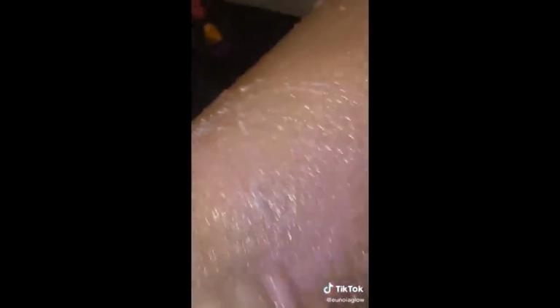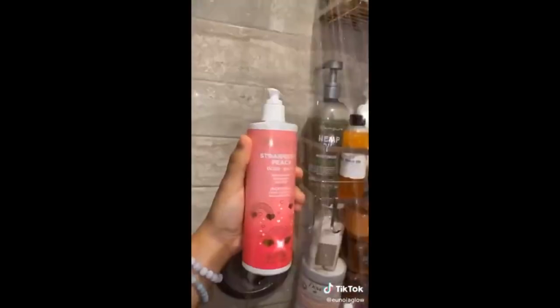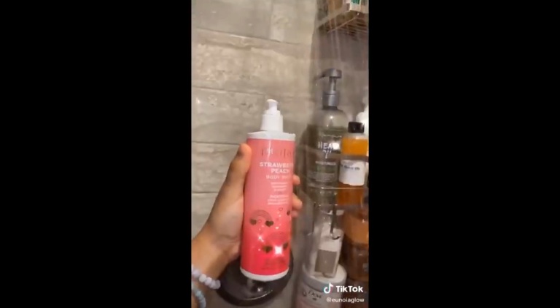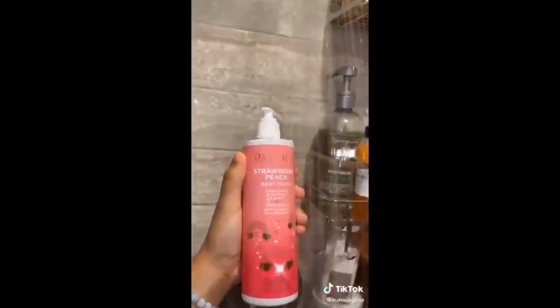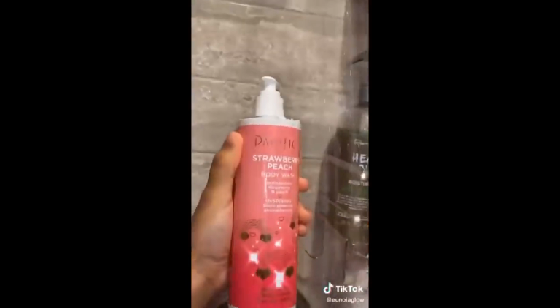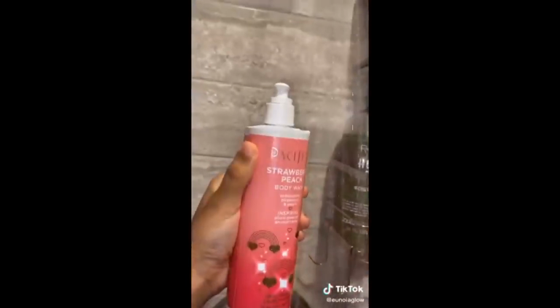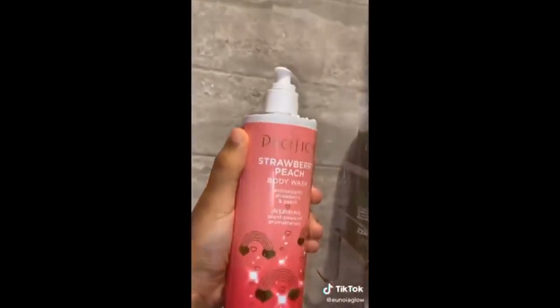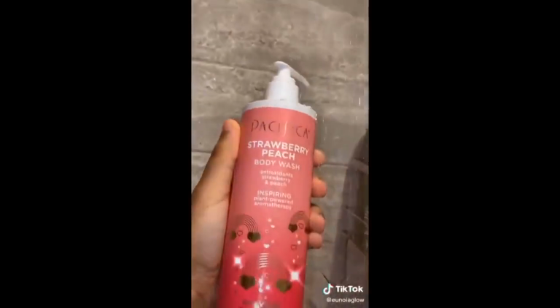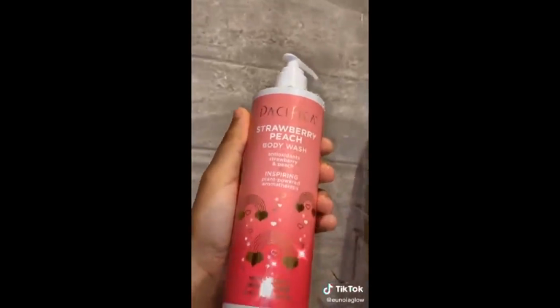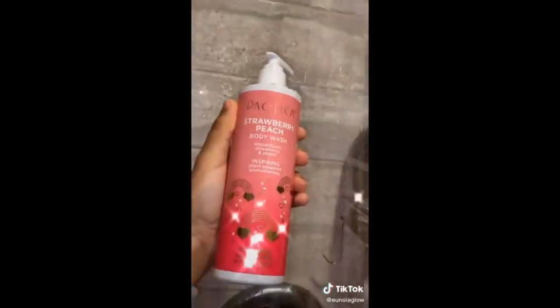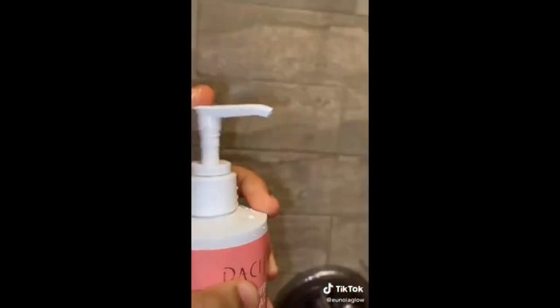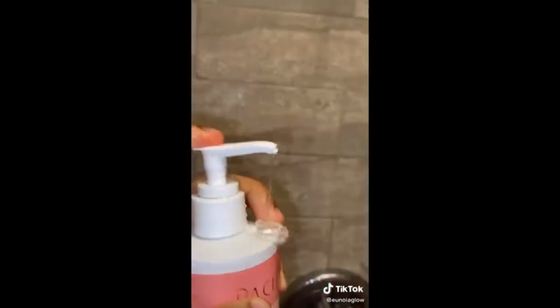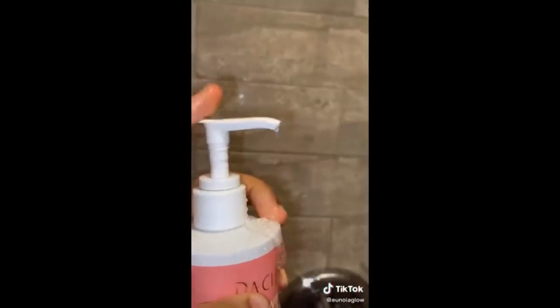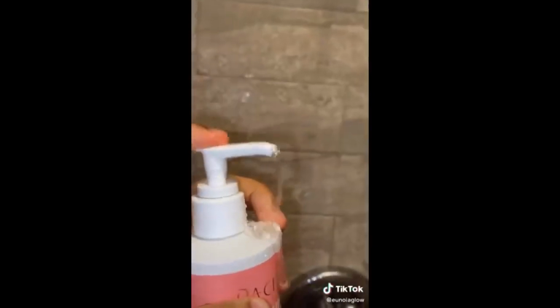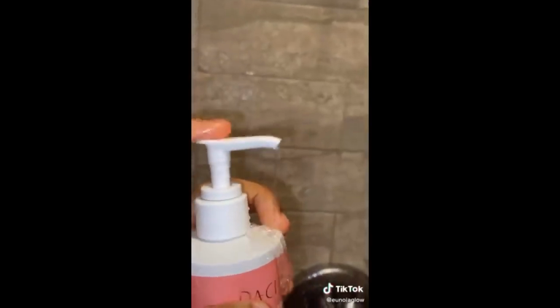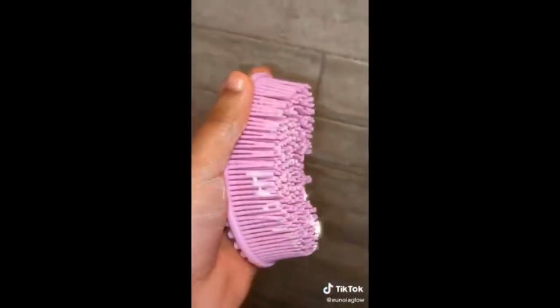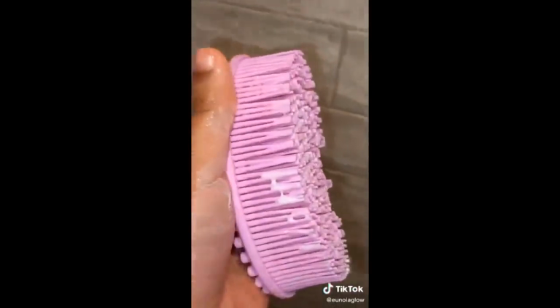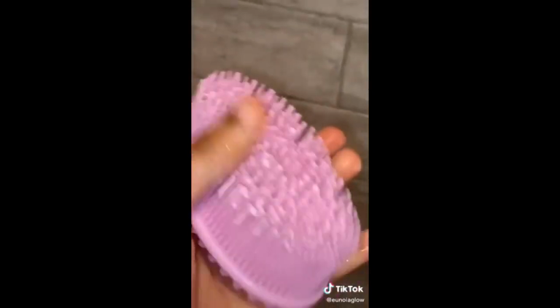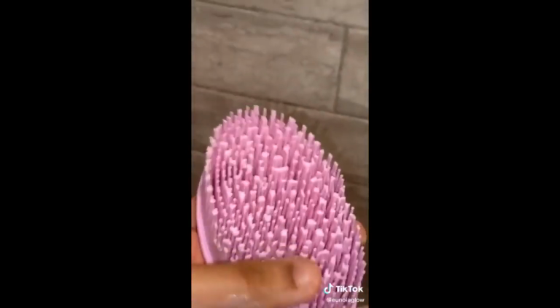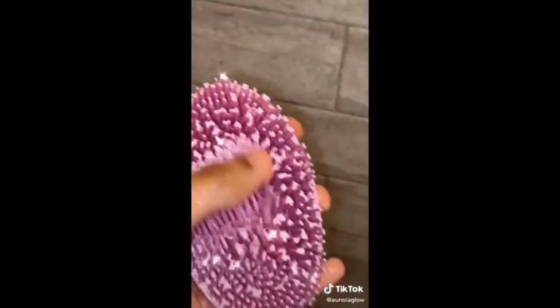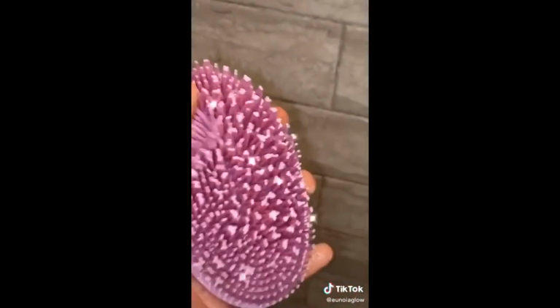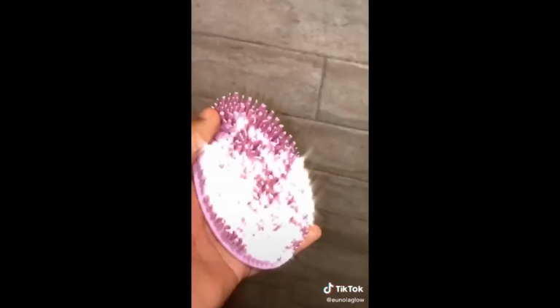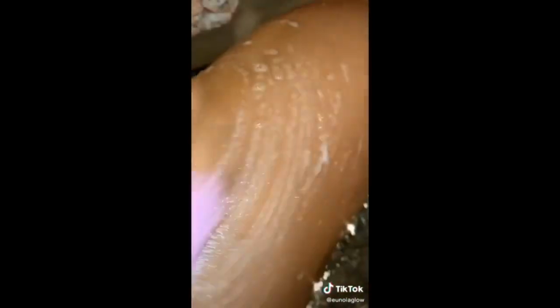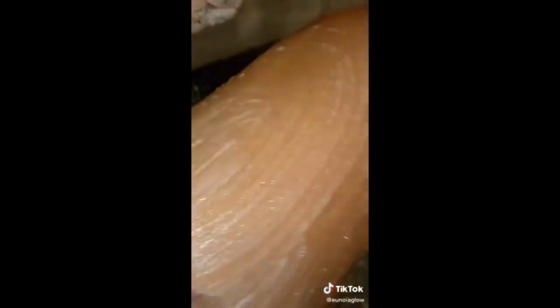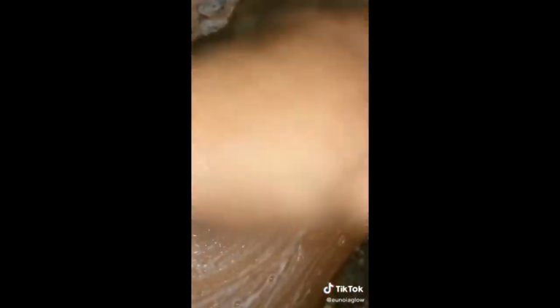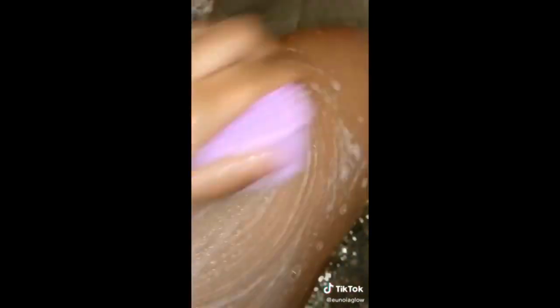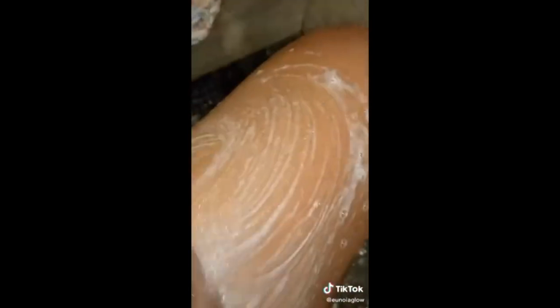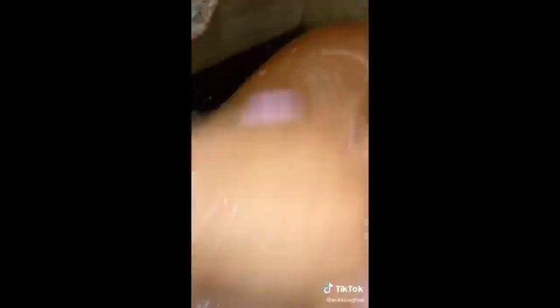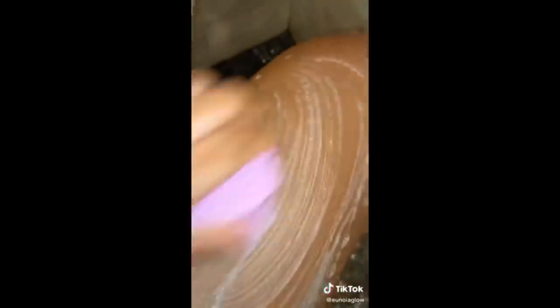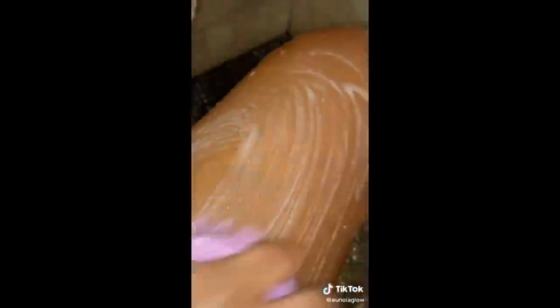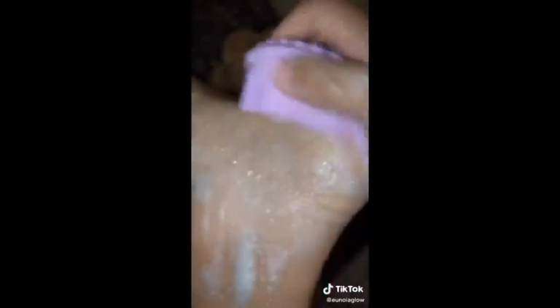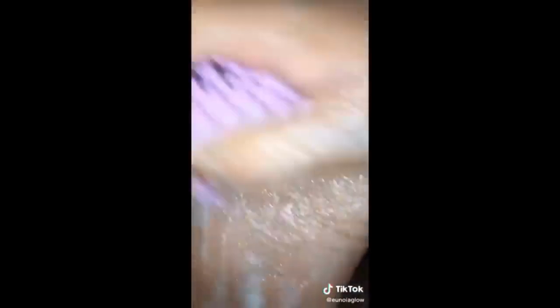Next I'm going to use a strawberry peach body wash by Pacifica — you guys requested this a lot. I have my silicone body brush from Amazon, and let me just say I absolutely love this body wash. It lathers so well.